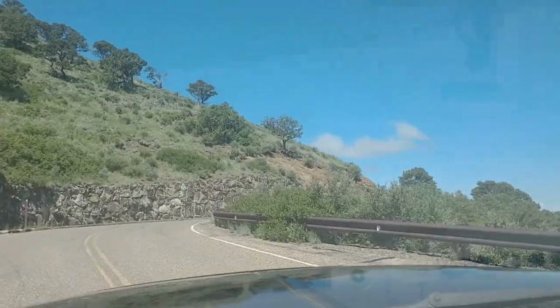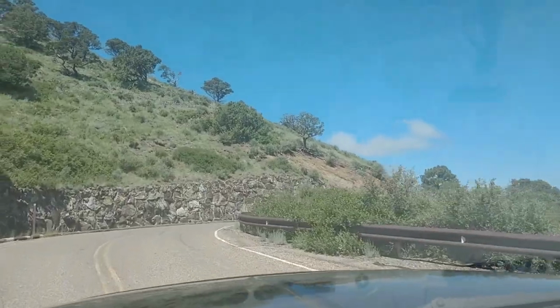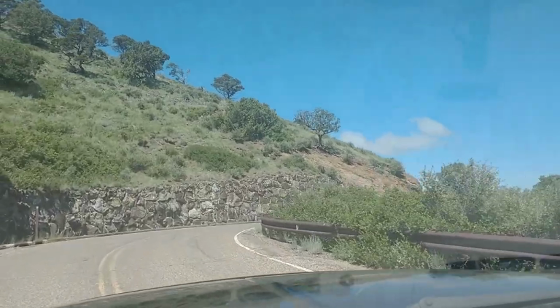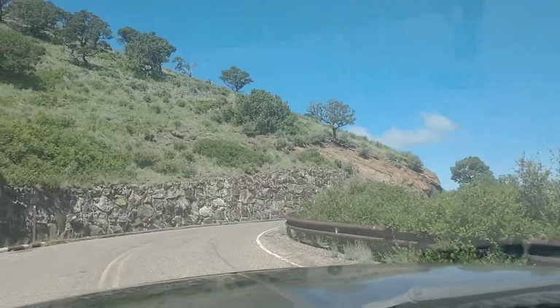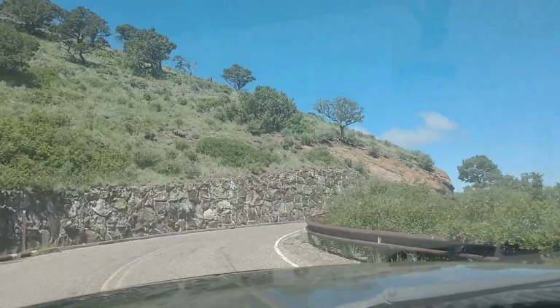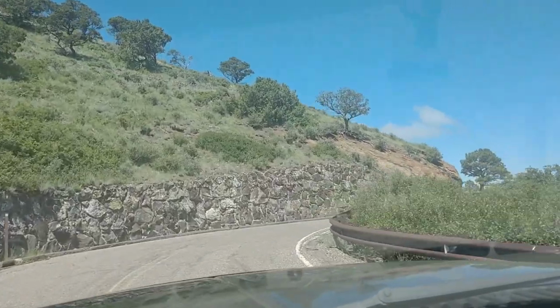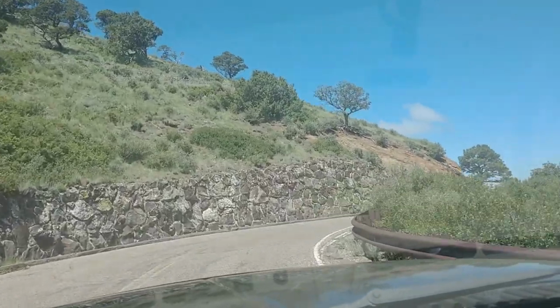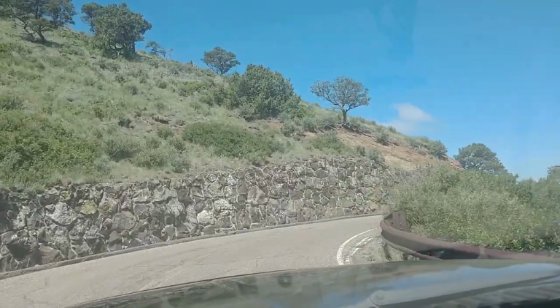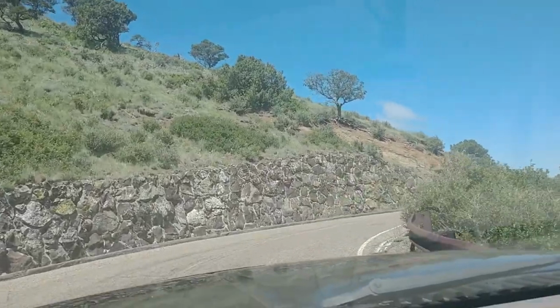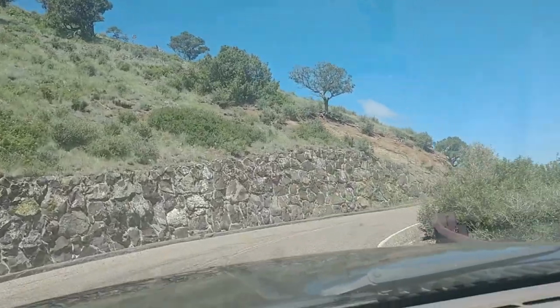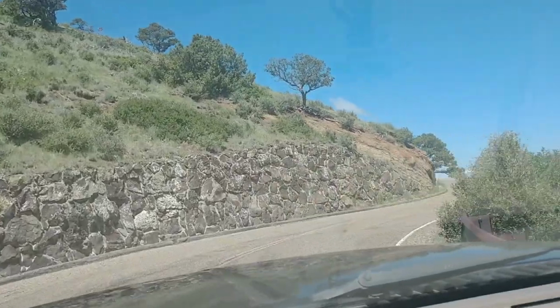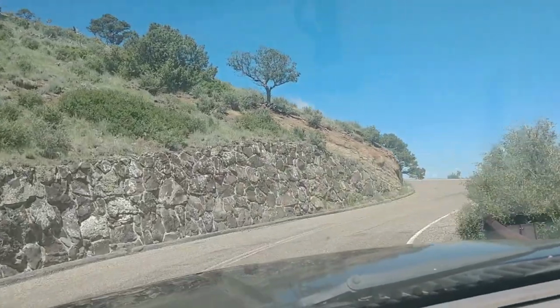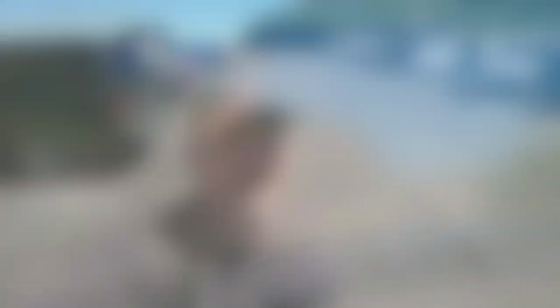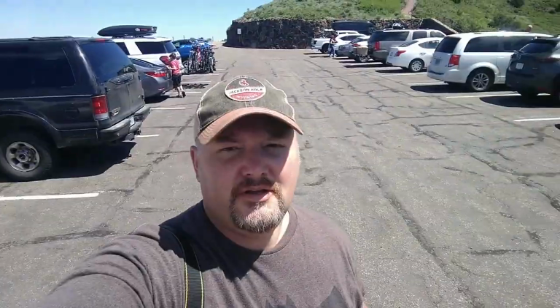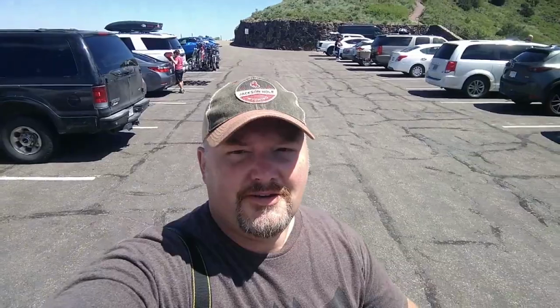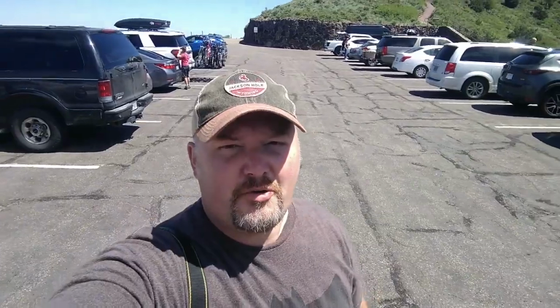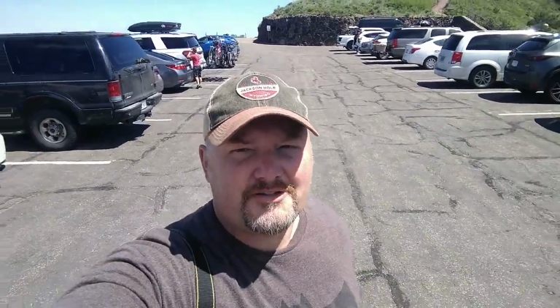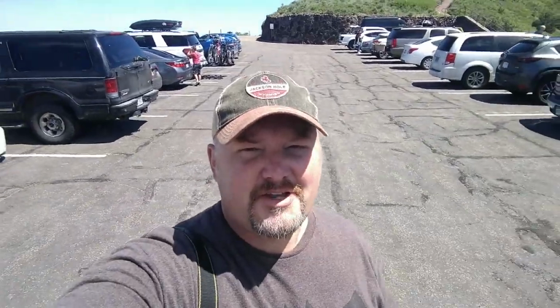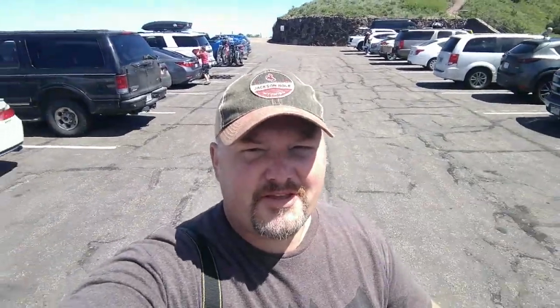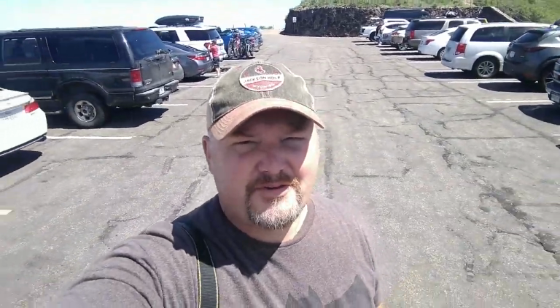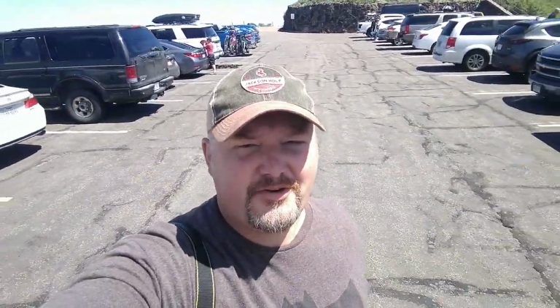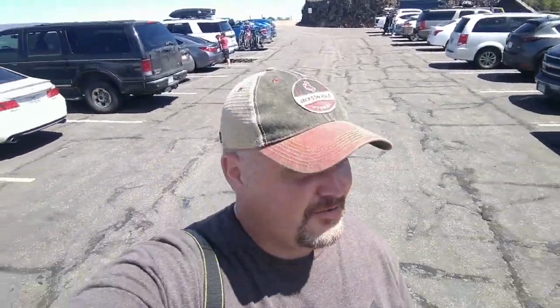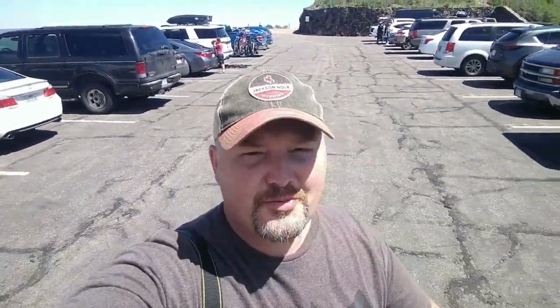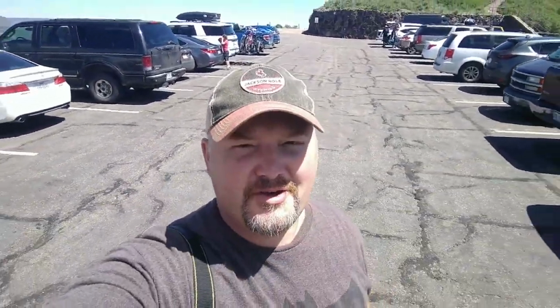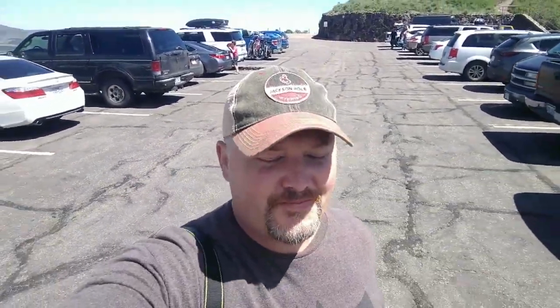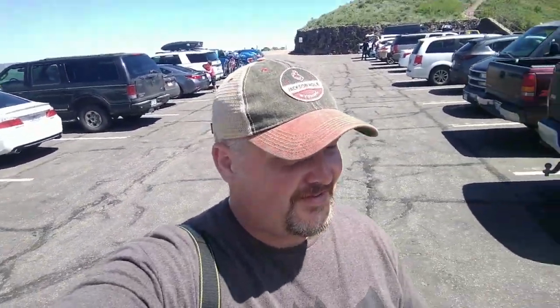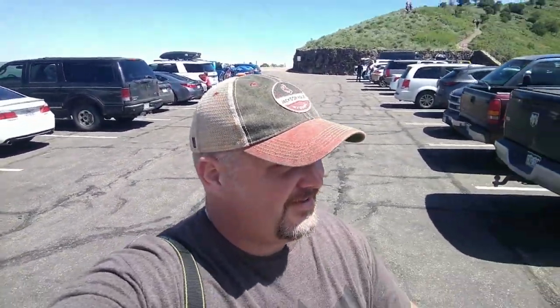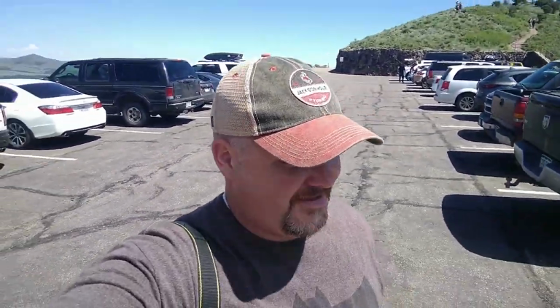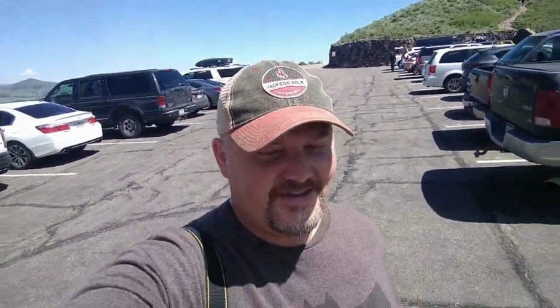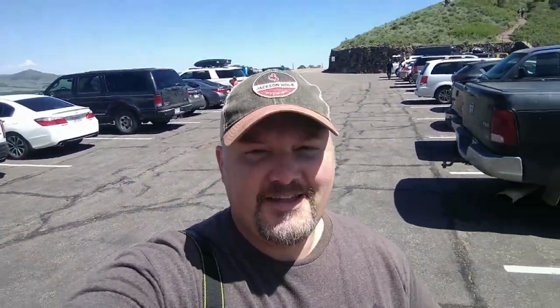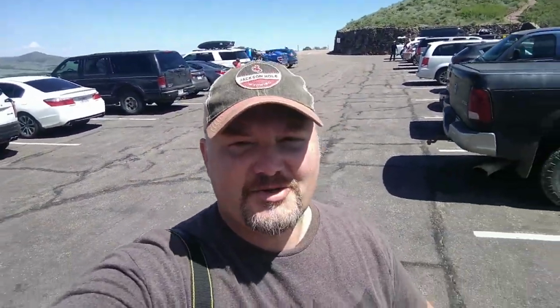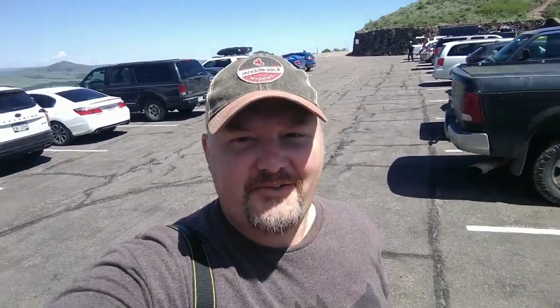There are several small little switchbacks on the way up. We've made it to the top of the Capulin Volcano here in New Mexico — let's go check it out.